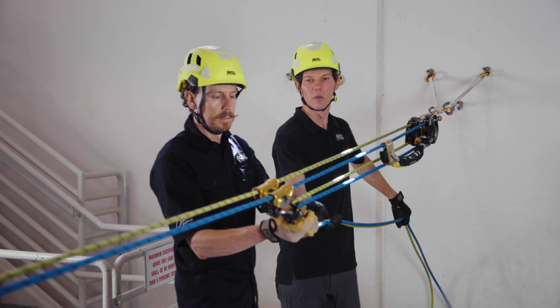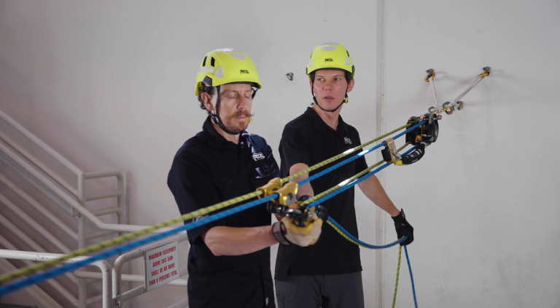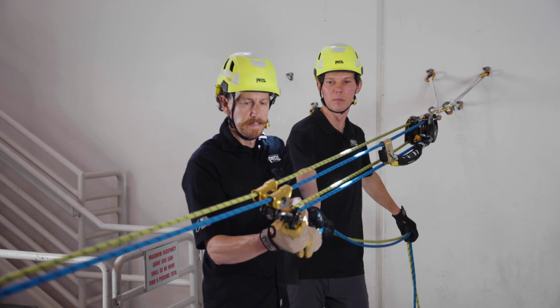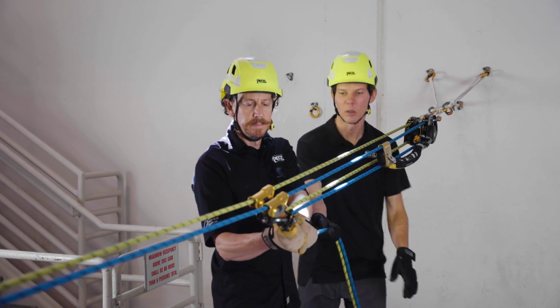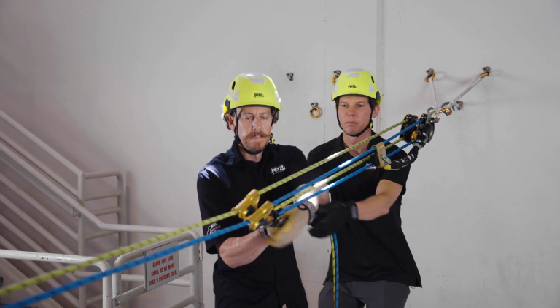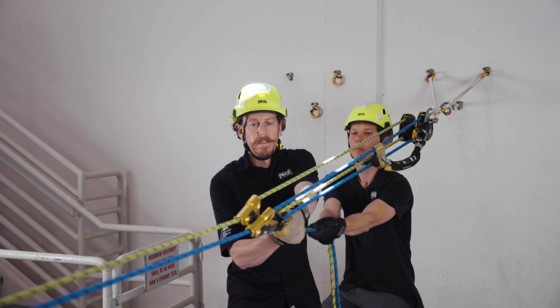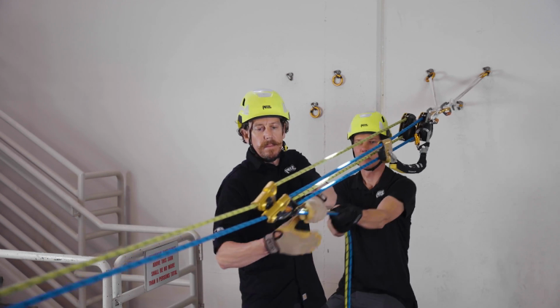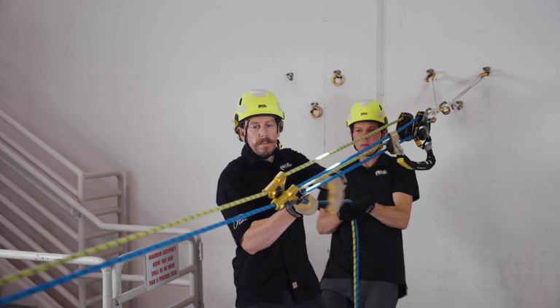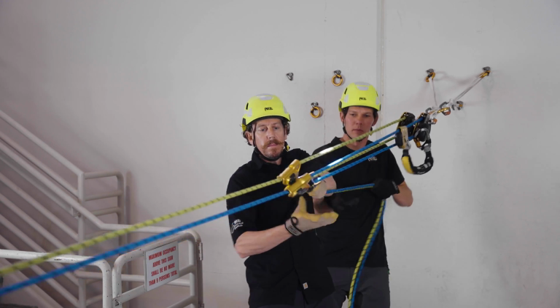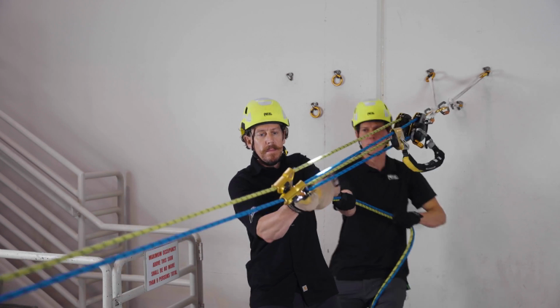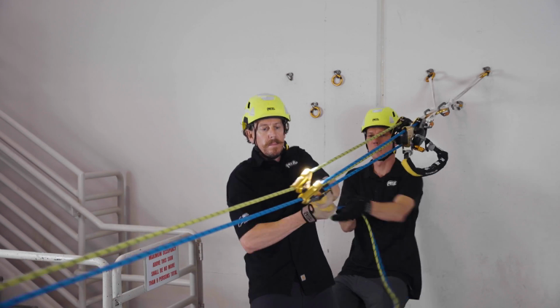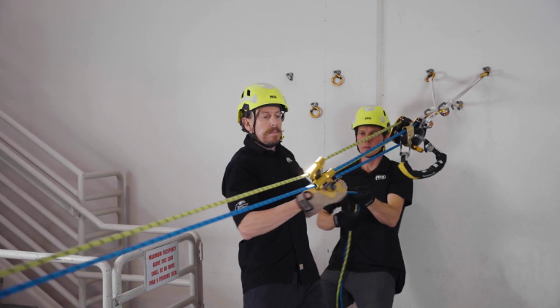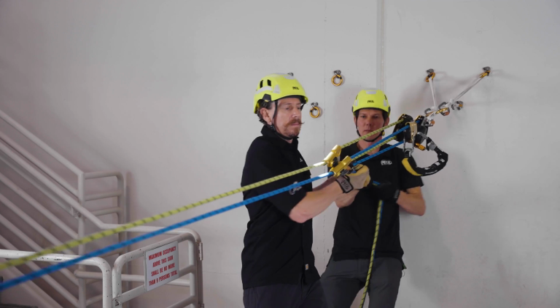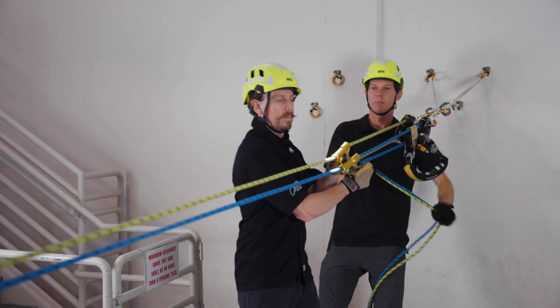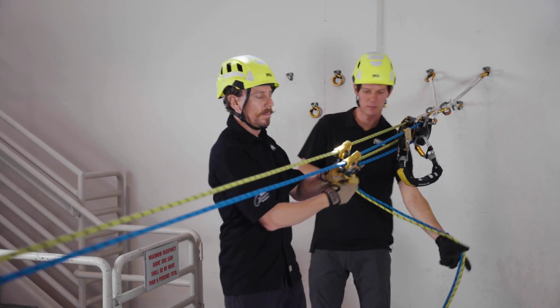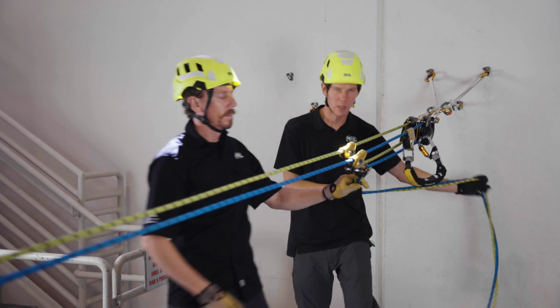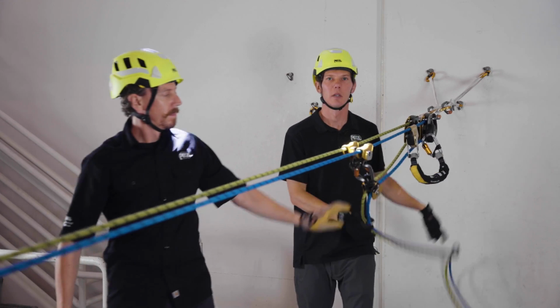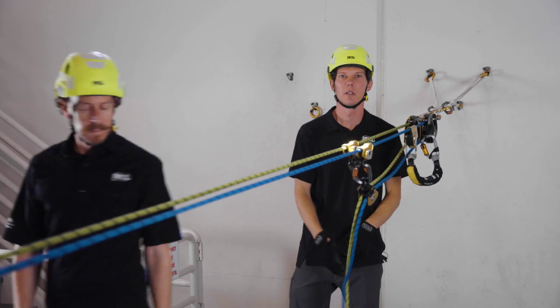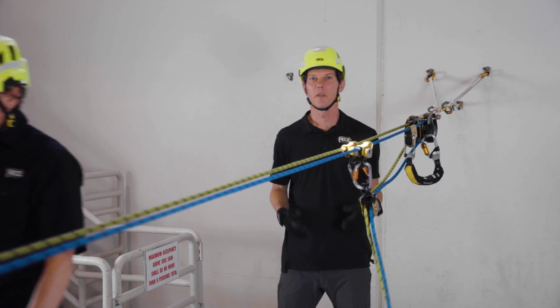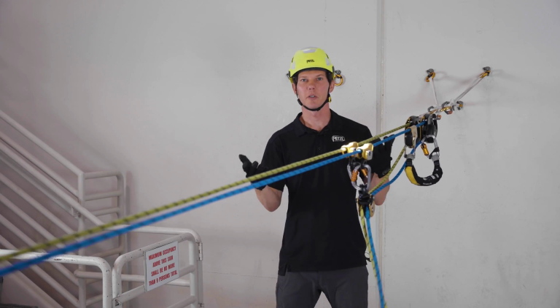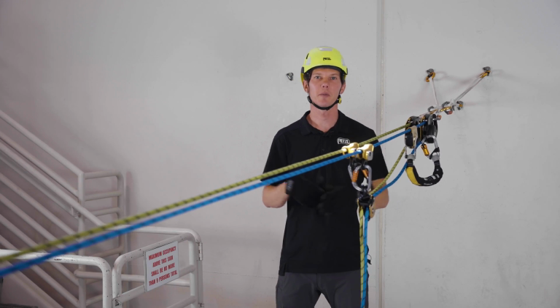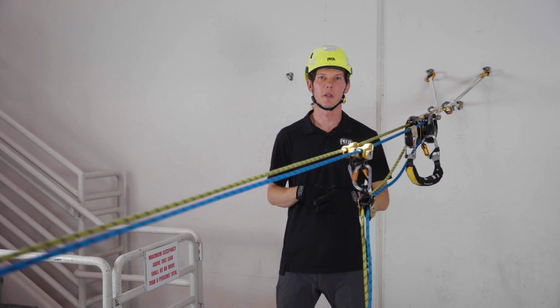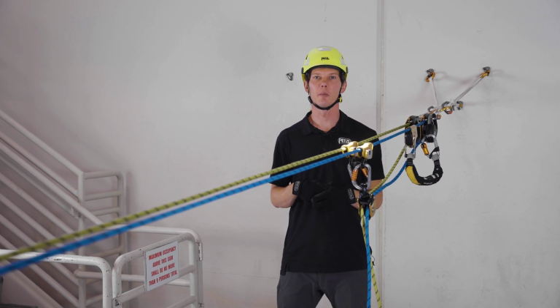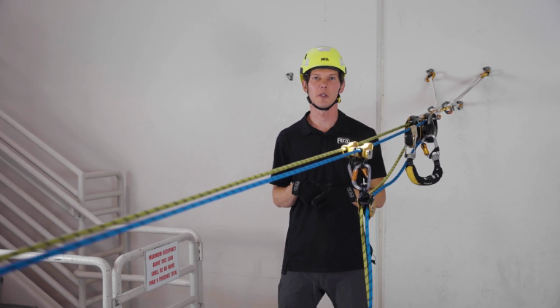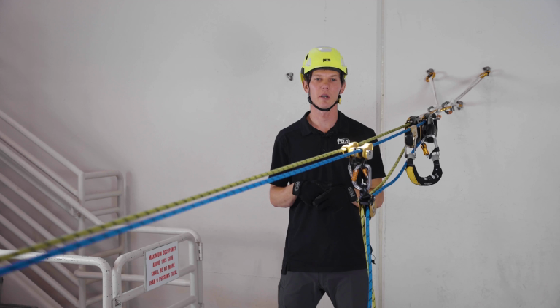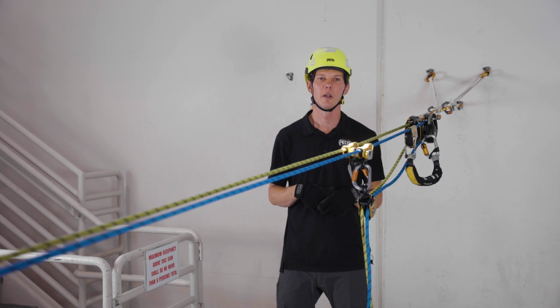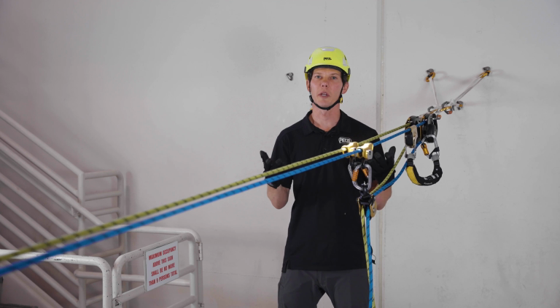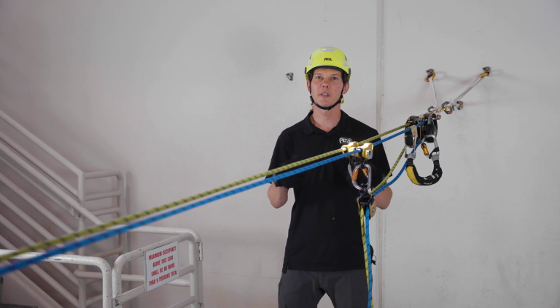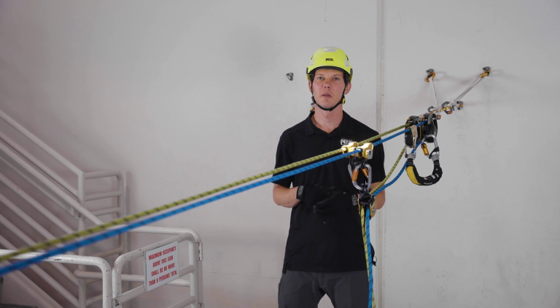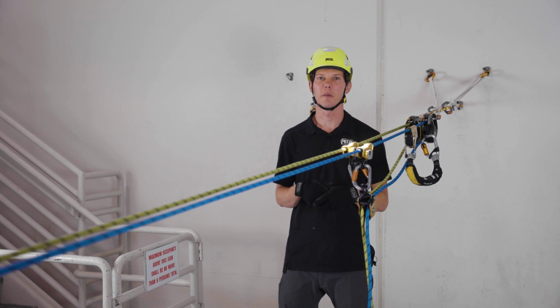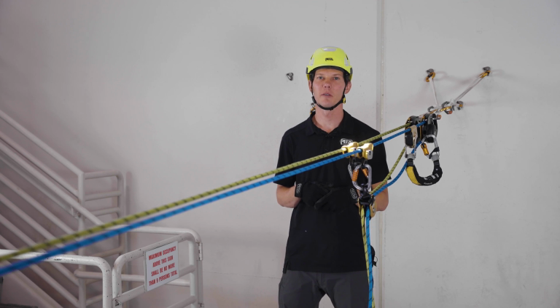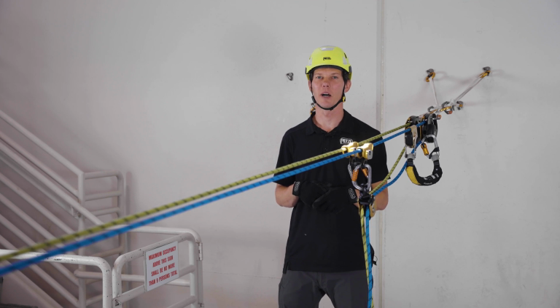Ready to haul? Ready. Haul. Stop. These are just a few tips on using the Petzl Maestro Descender. For complete information, please visit Petzl.com.